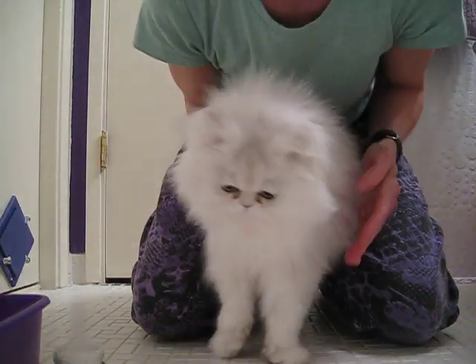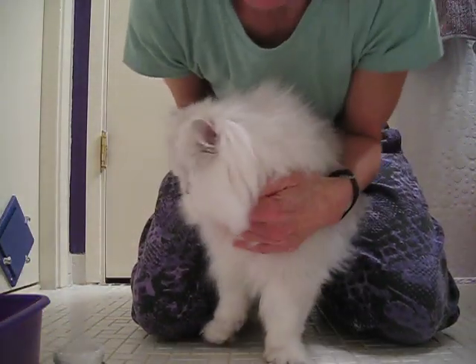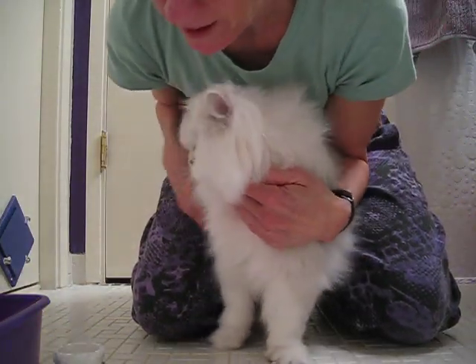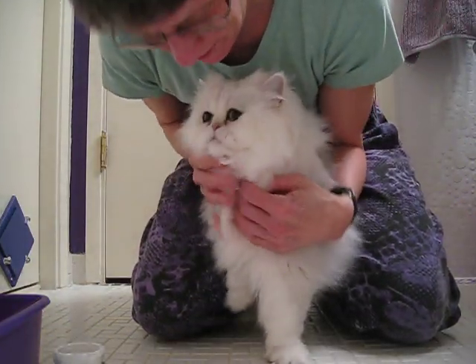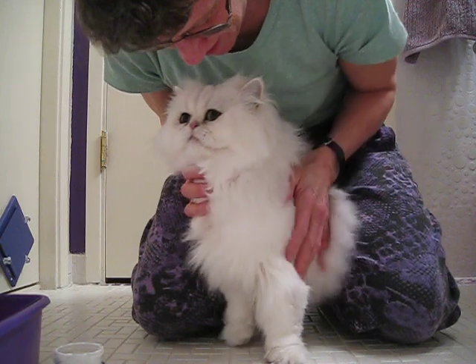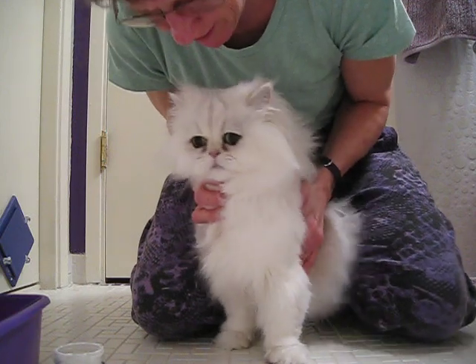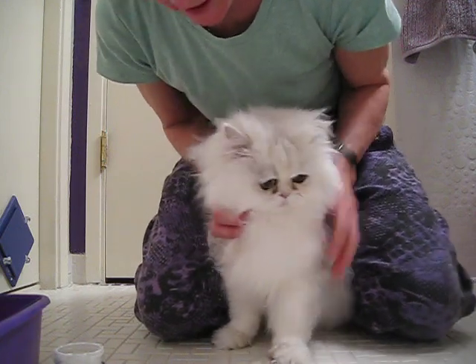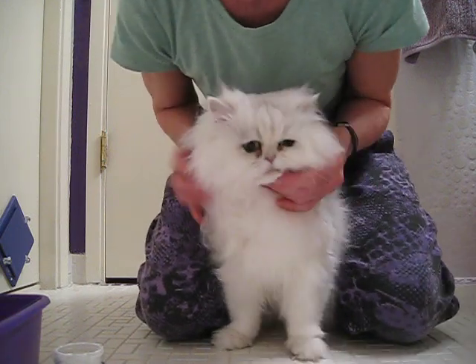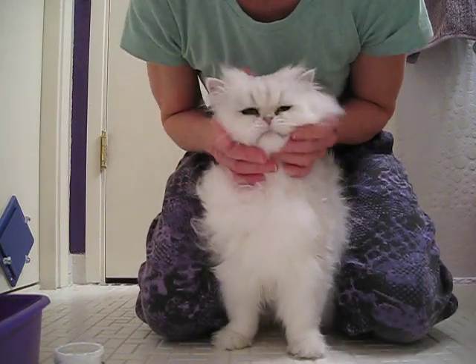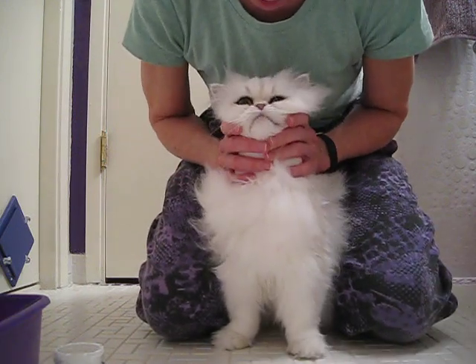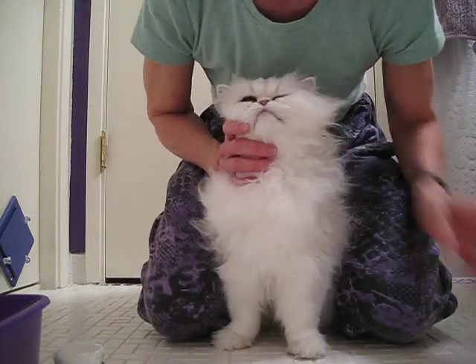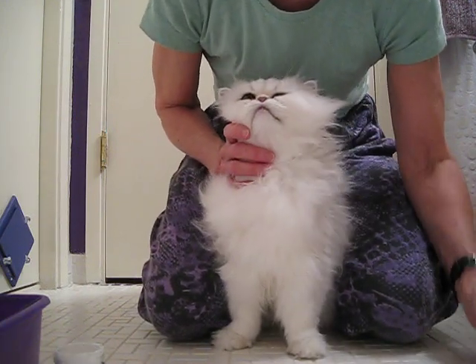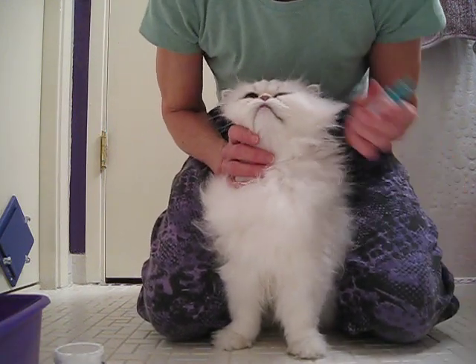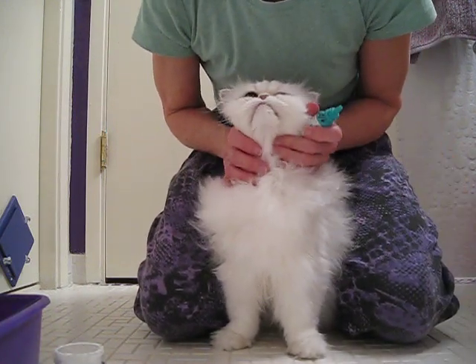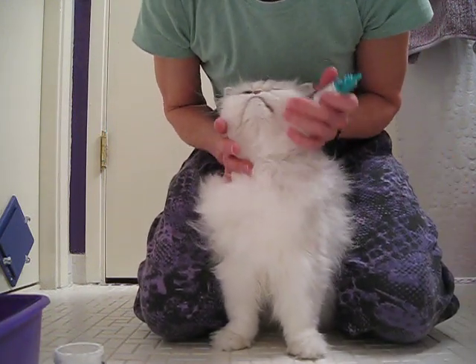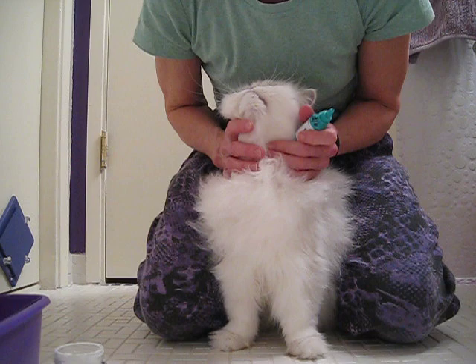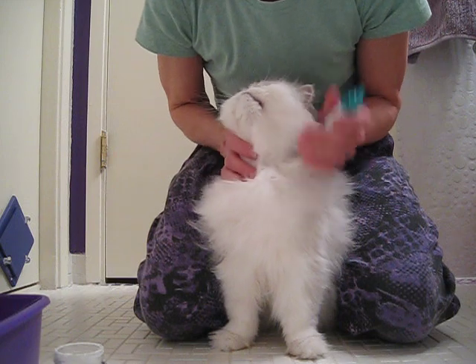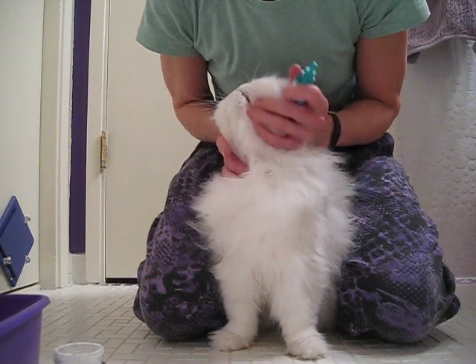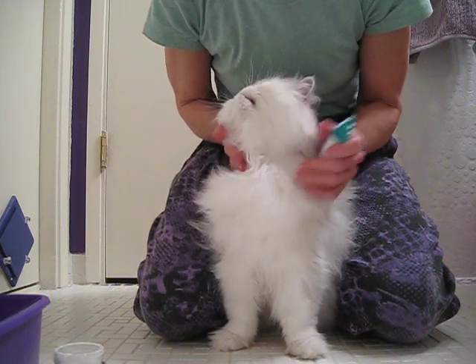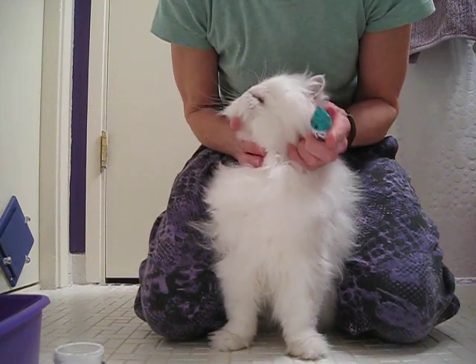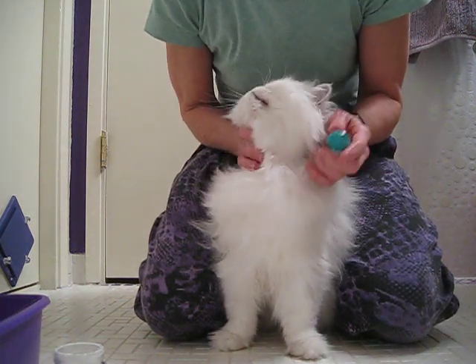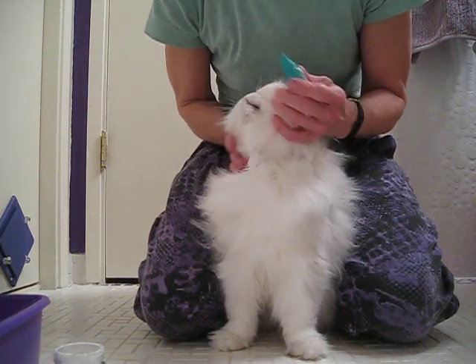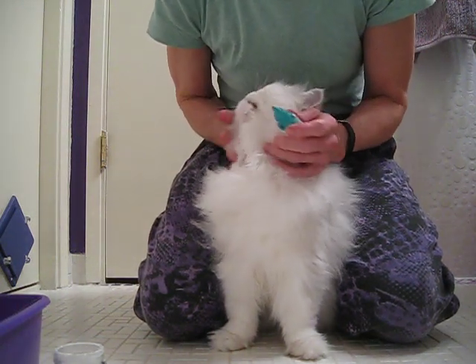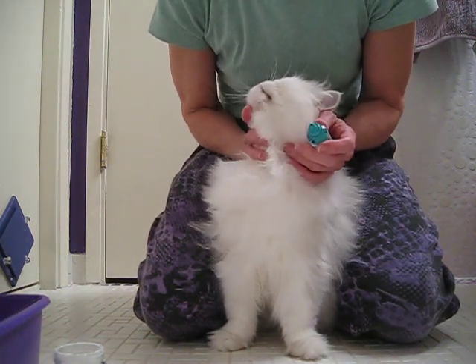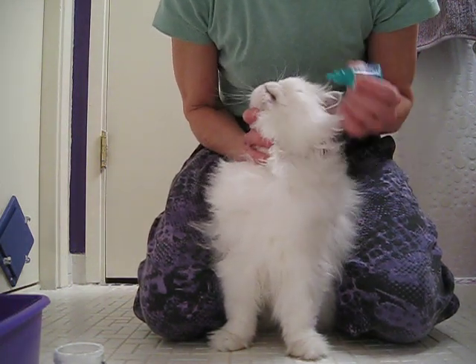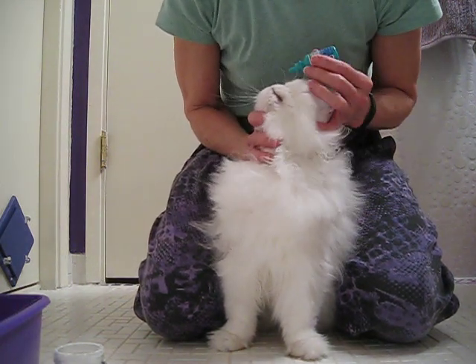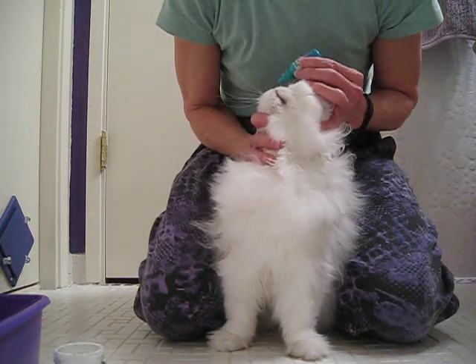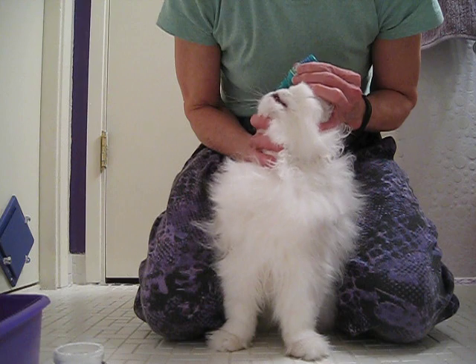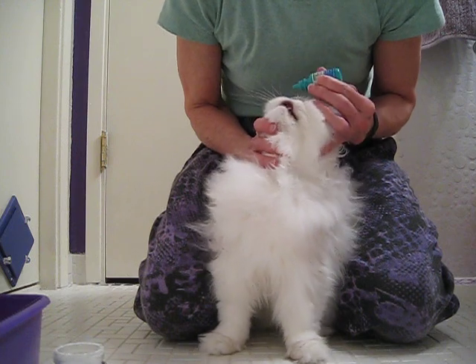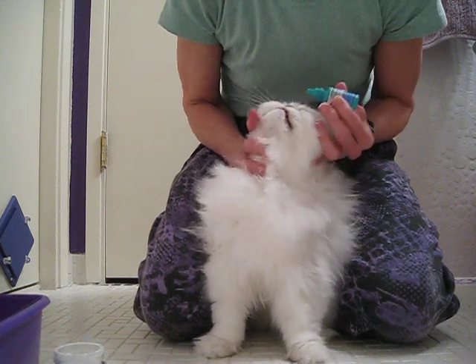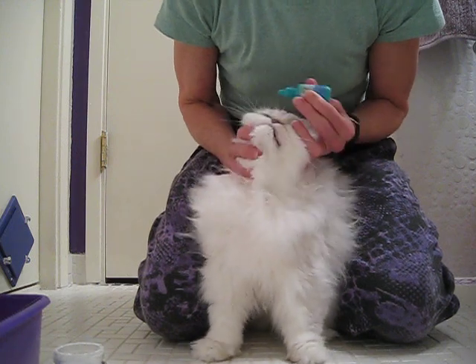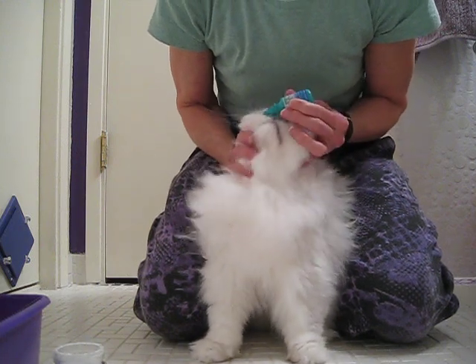Okie dokie. Yeah, see? We've got her eyes all ready. And she's a high-maintenance kitty. Actually, this is not too bad for her, really. Yeah, we're dropping her eyes.